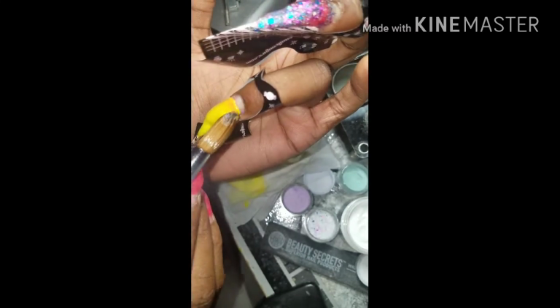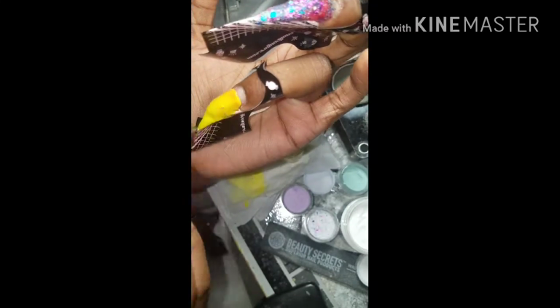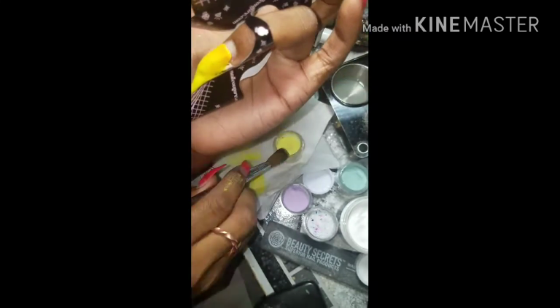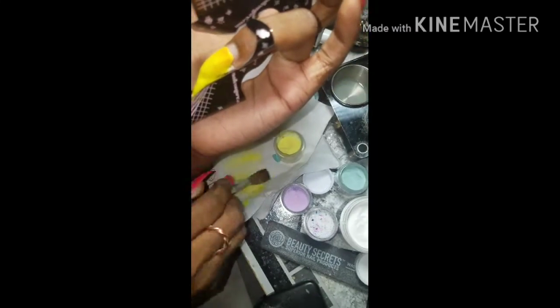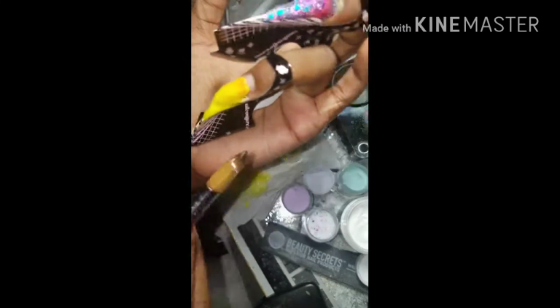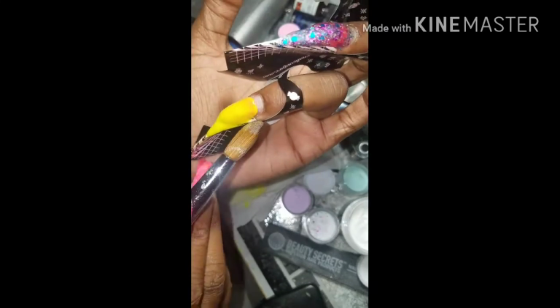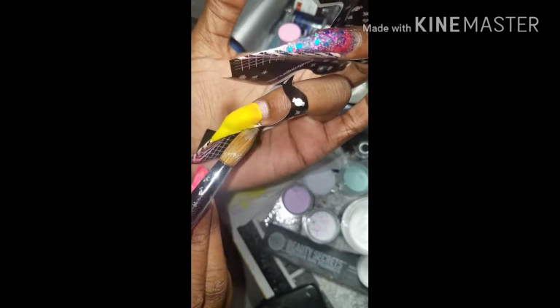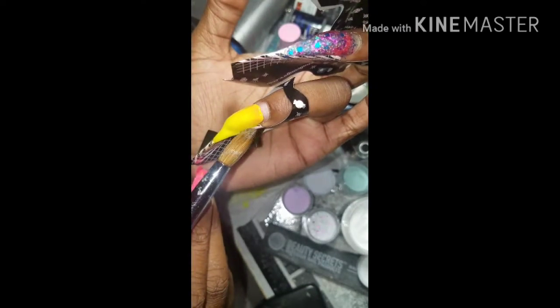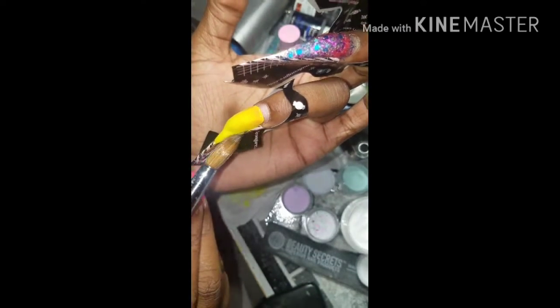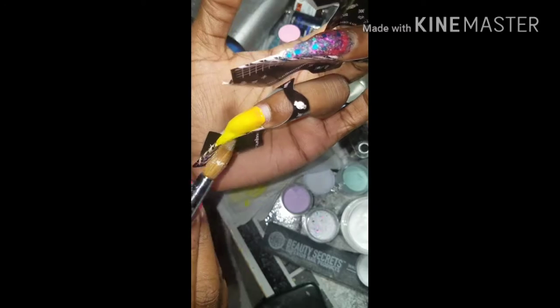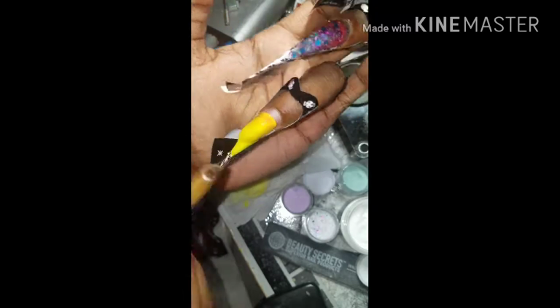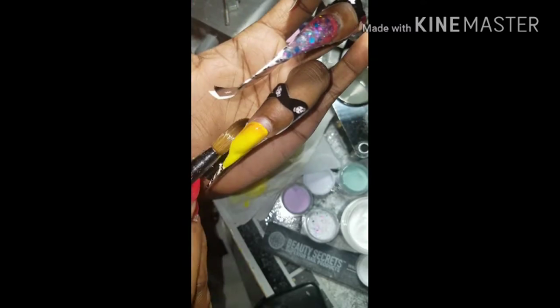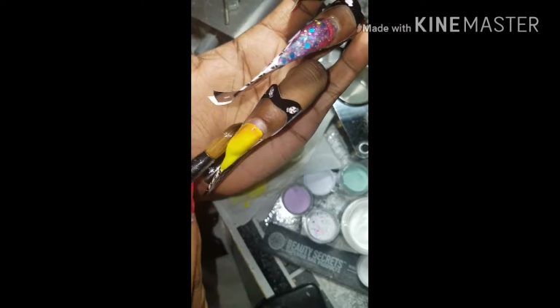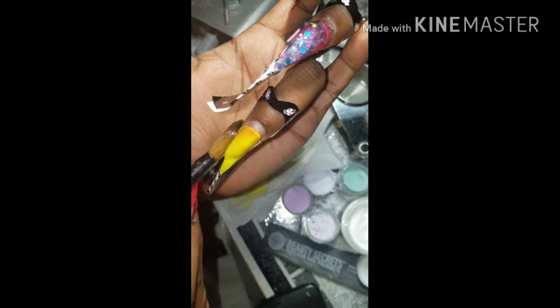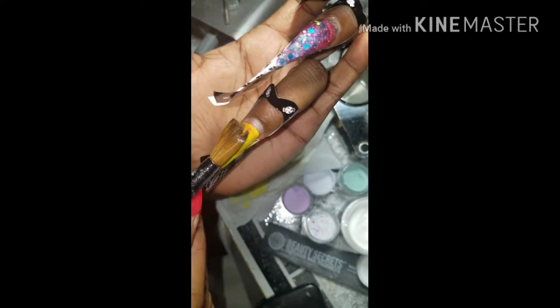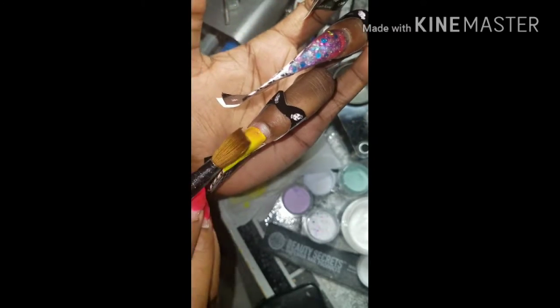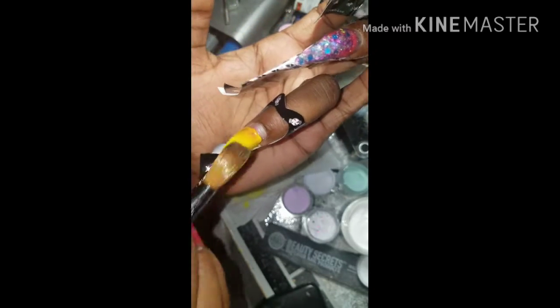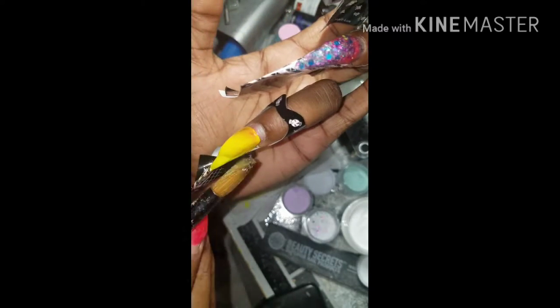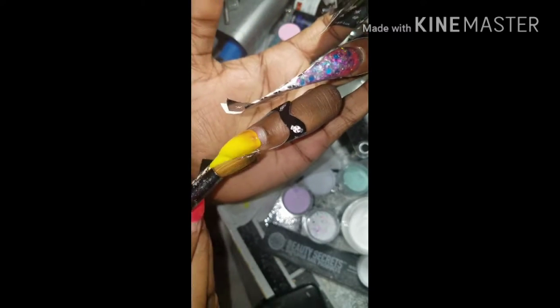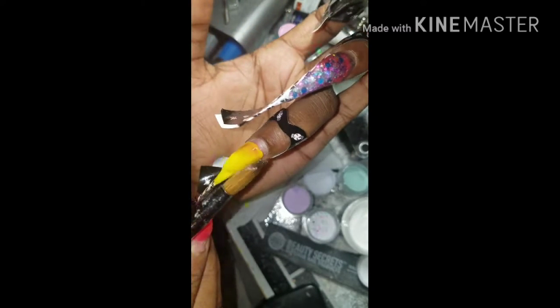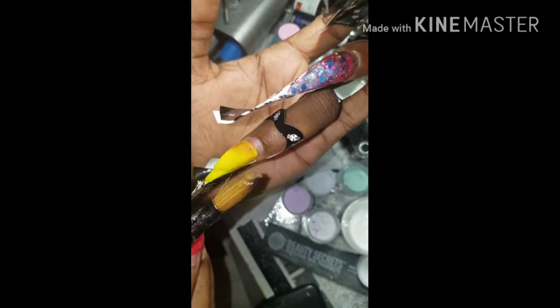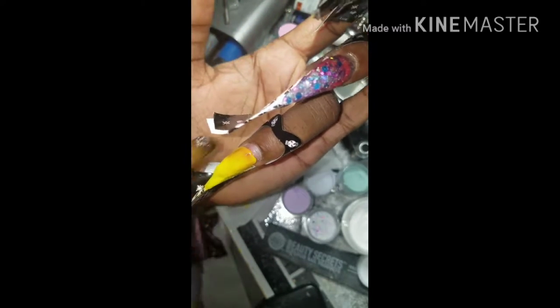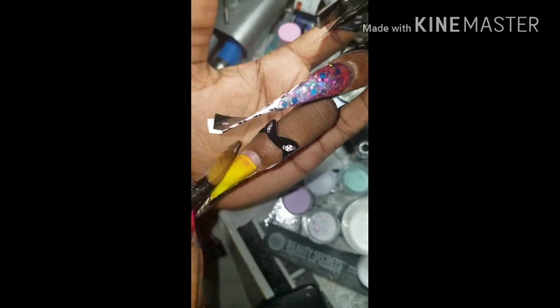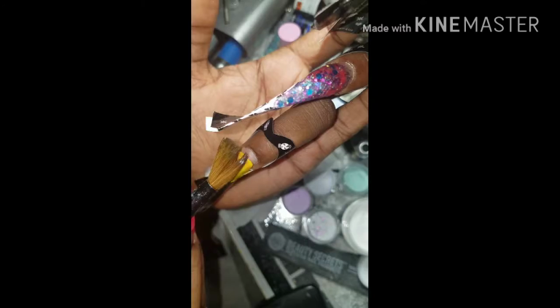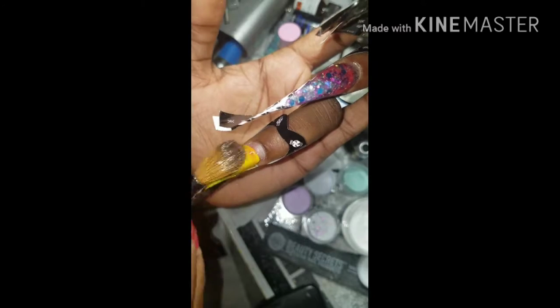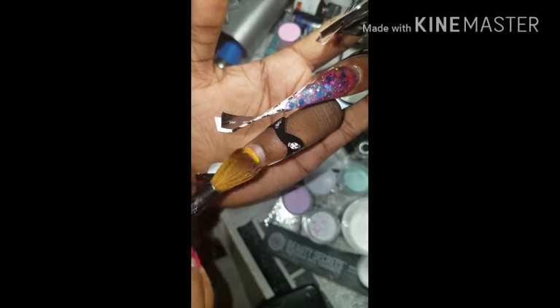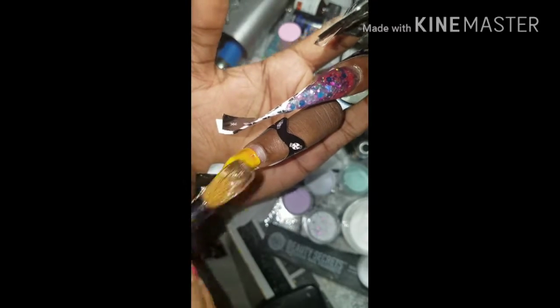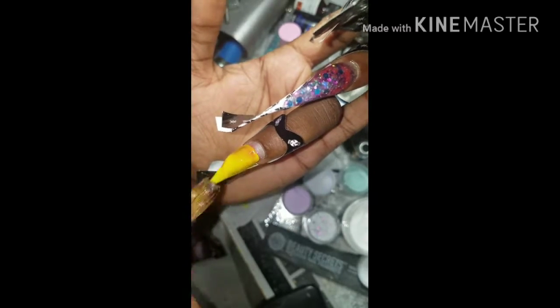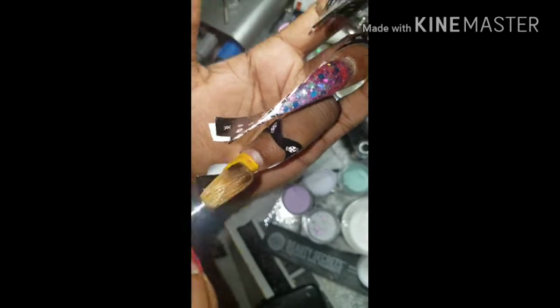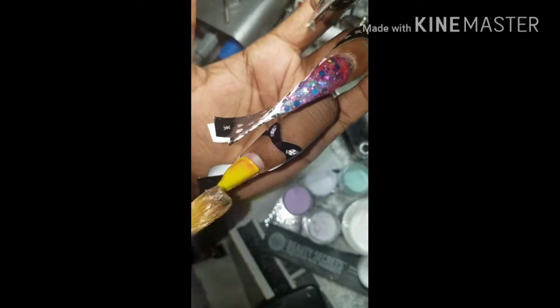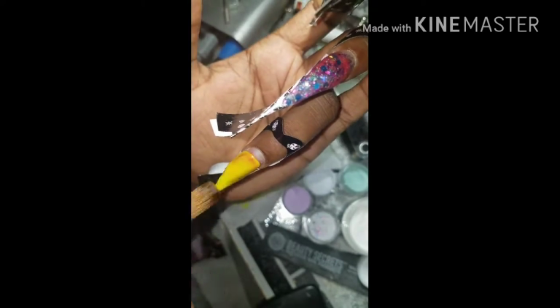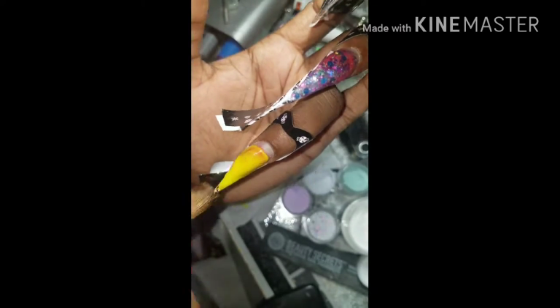Here I'm just applying the acrylic to this nail. I'm actually completely extending this nail in yellow. That is going to be the base color of this nail and then I'll go back and encapsulate it with clear acrylic.